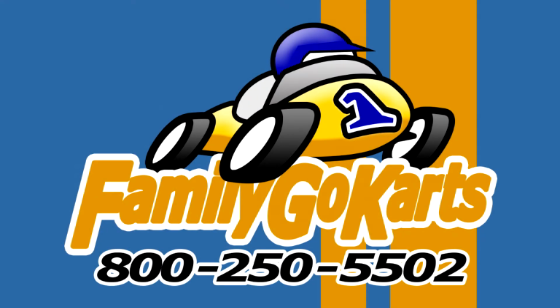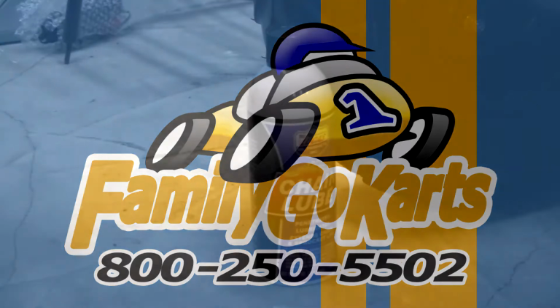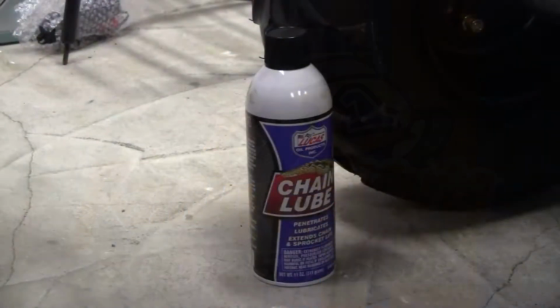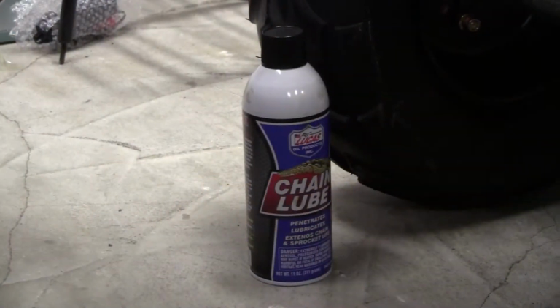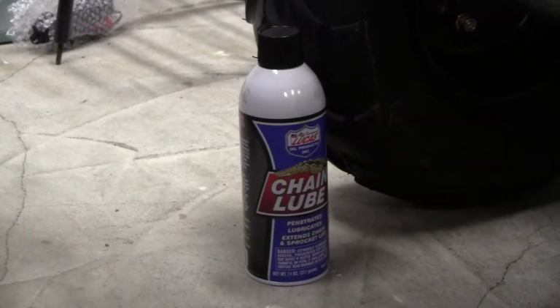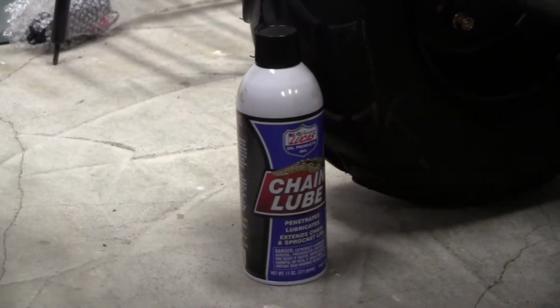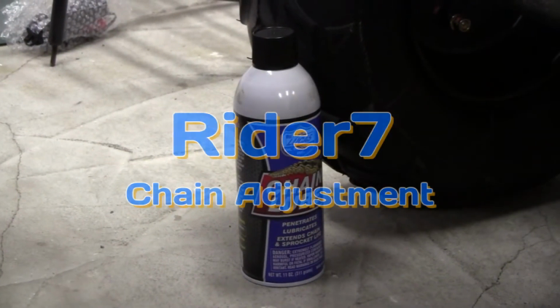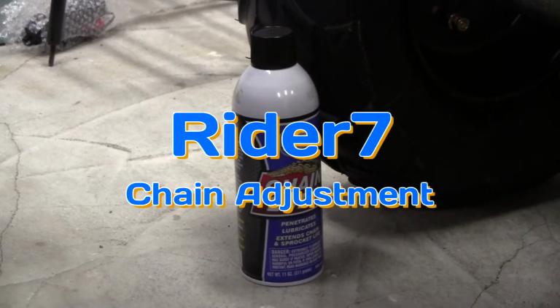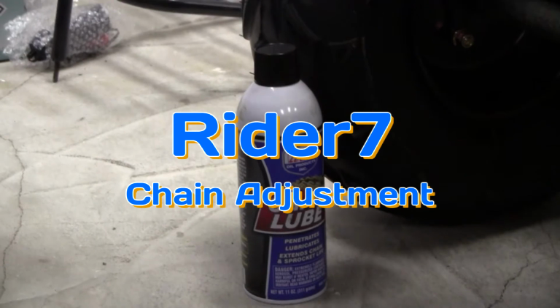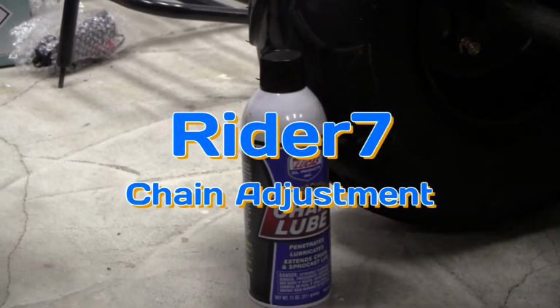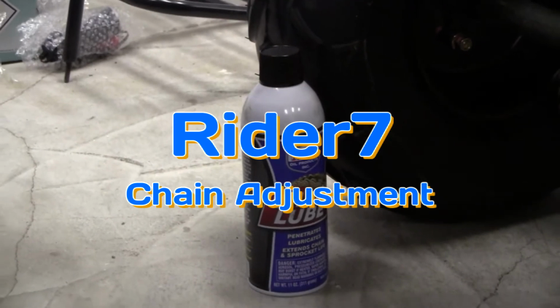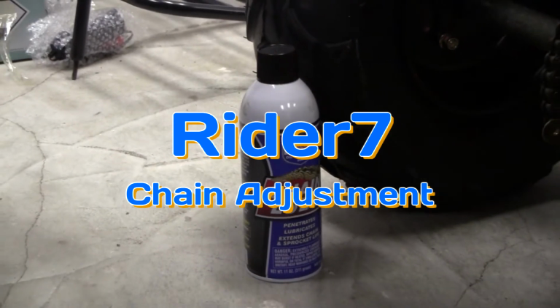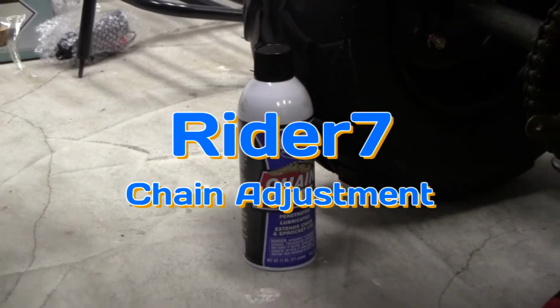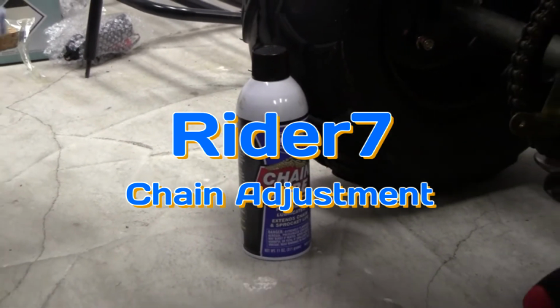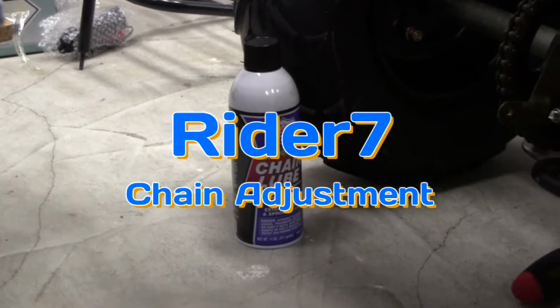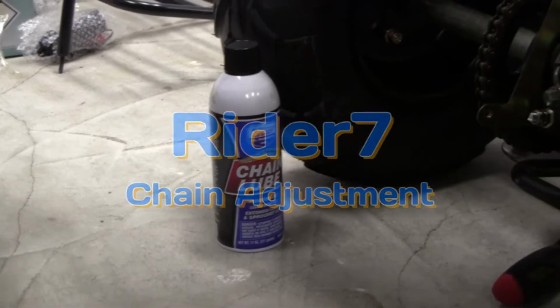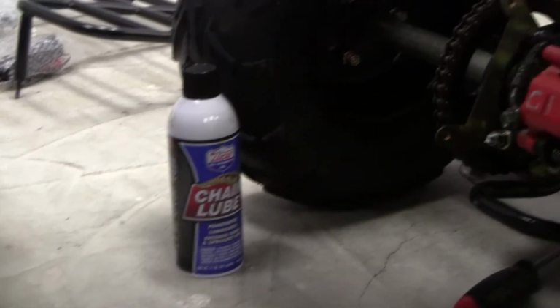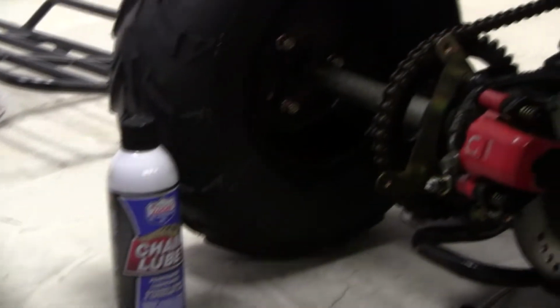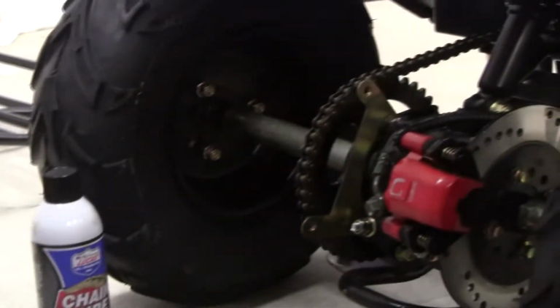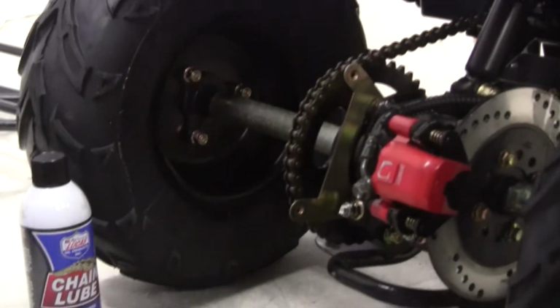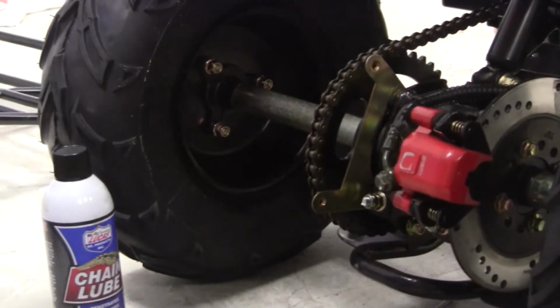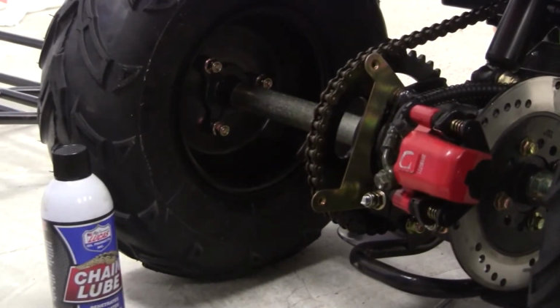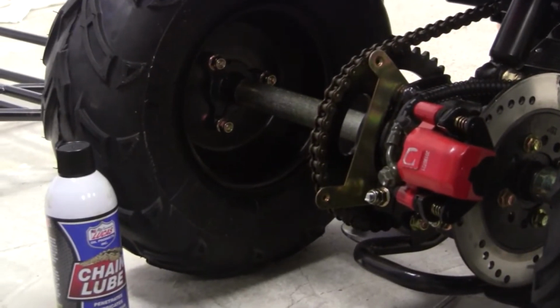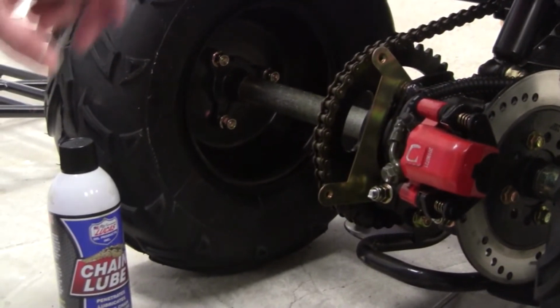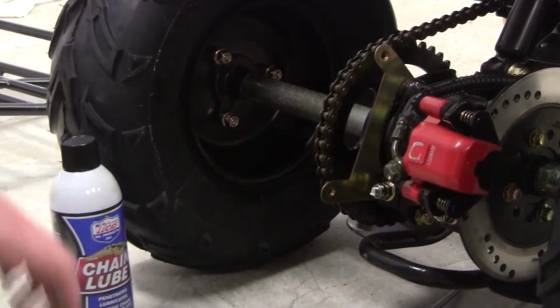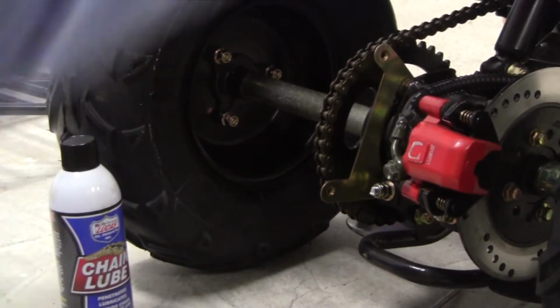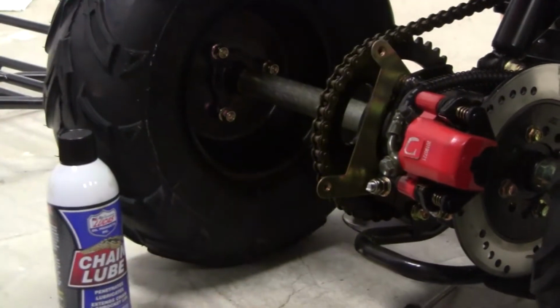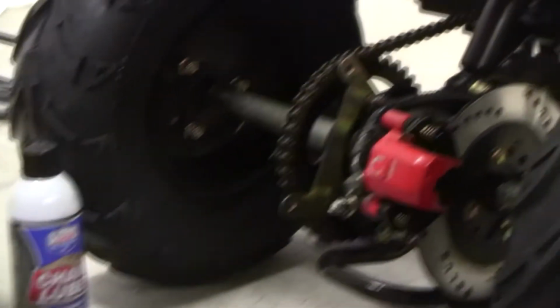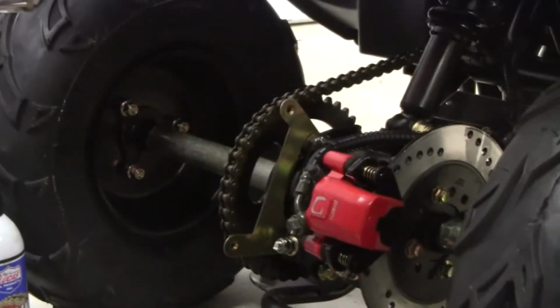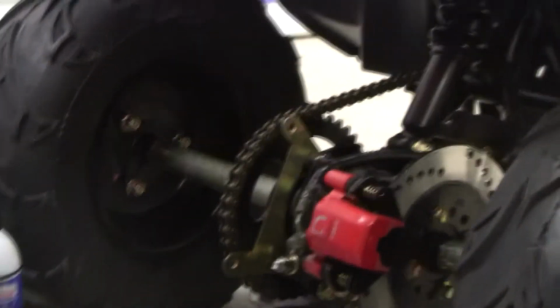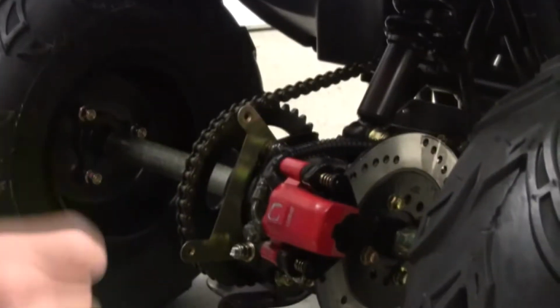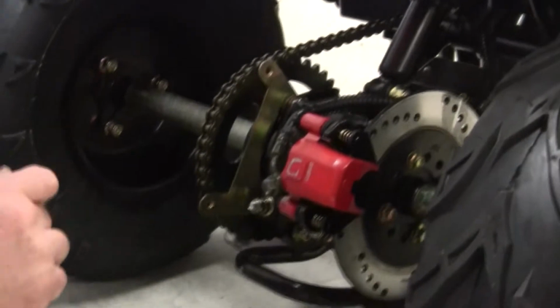What I show in this video here at FamilyGoKarts.com is how to adjust — what steps need to be done to adjust a chain on a Ryder 7, a Ryder 9, a Ryder 10. That's a Vitashi.